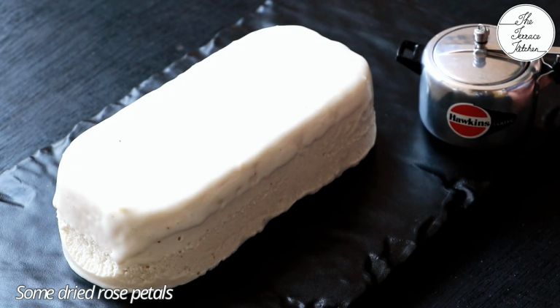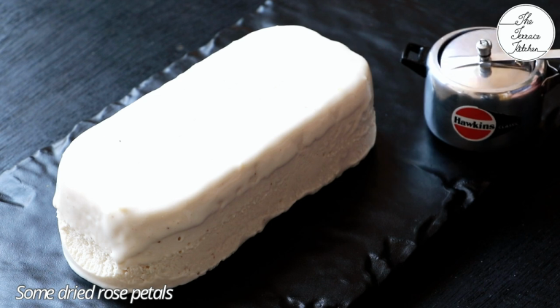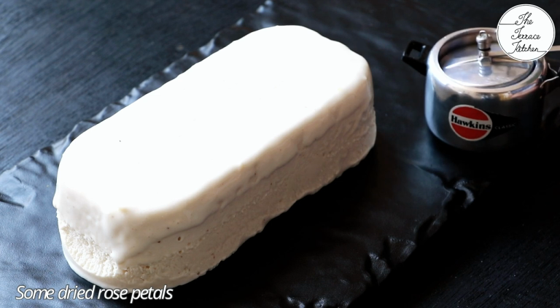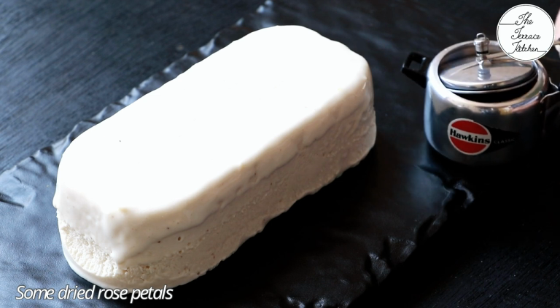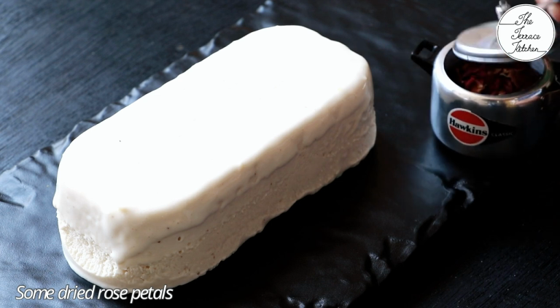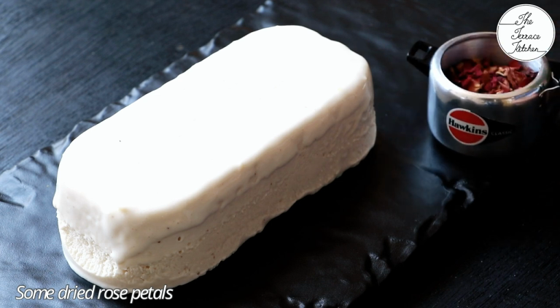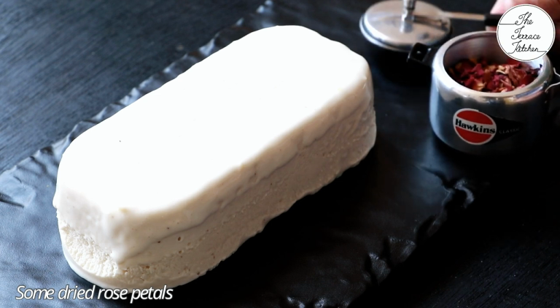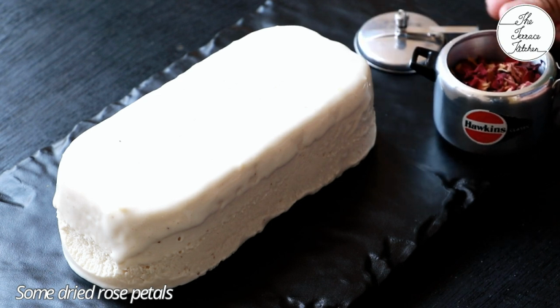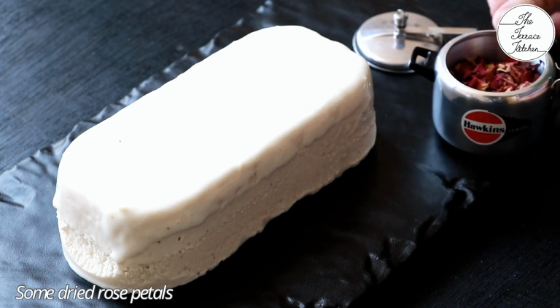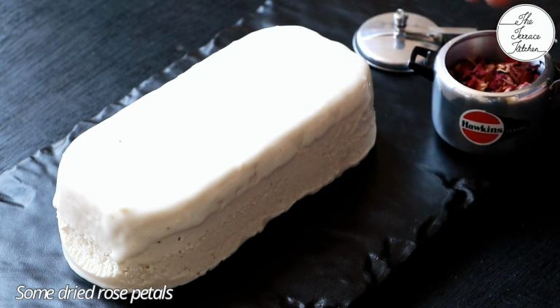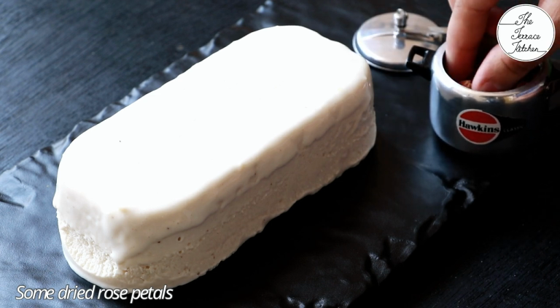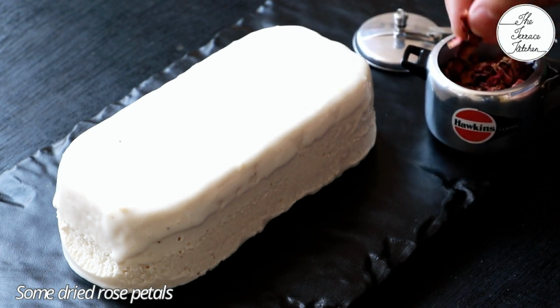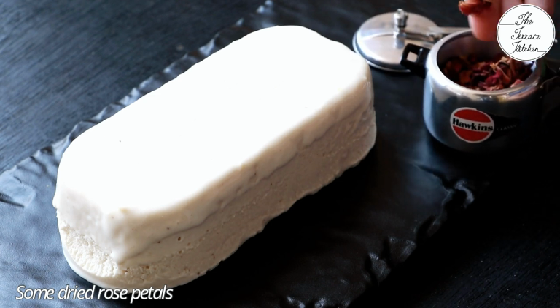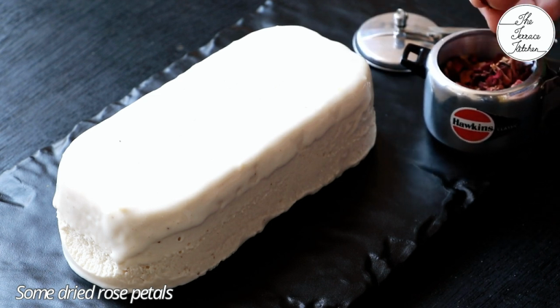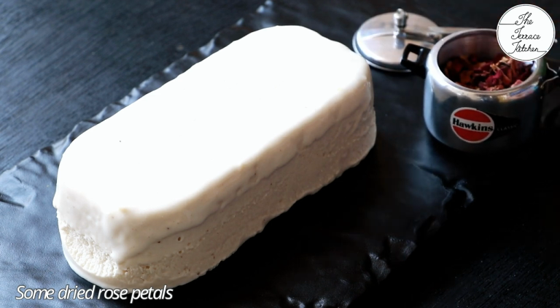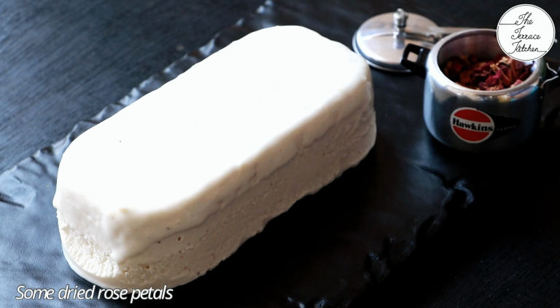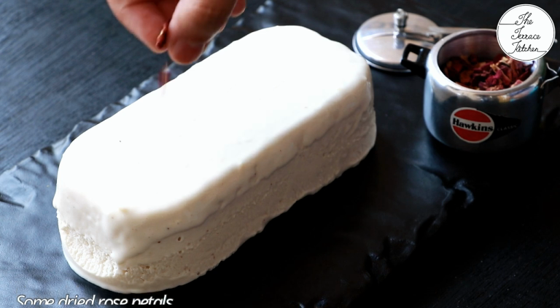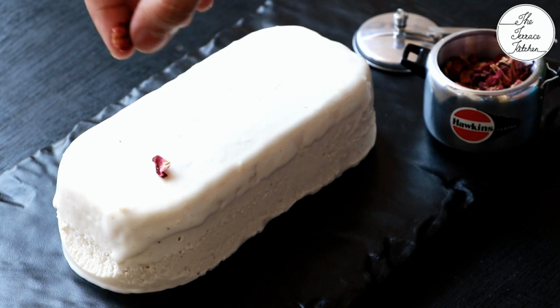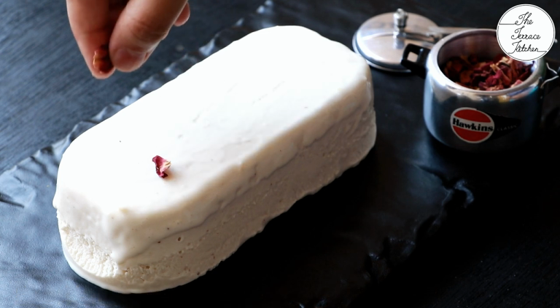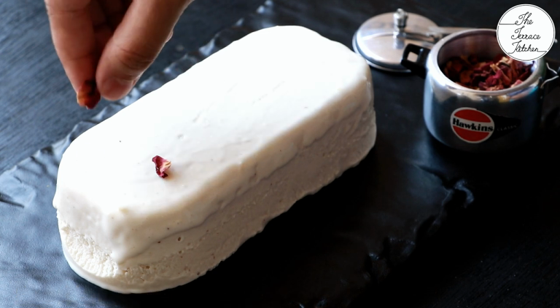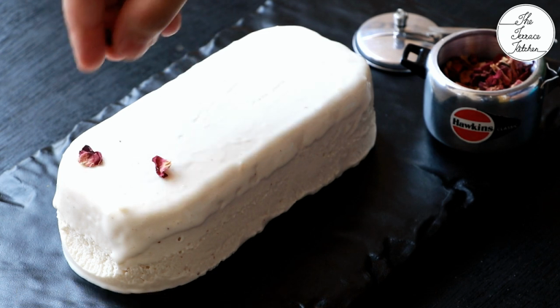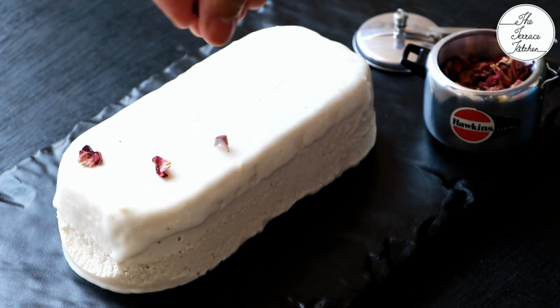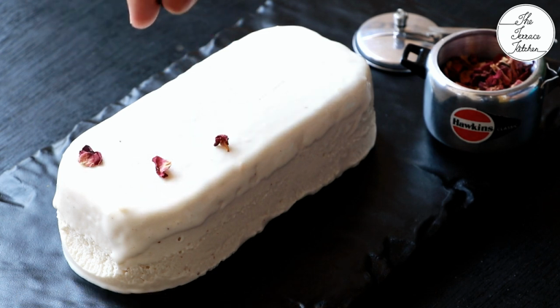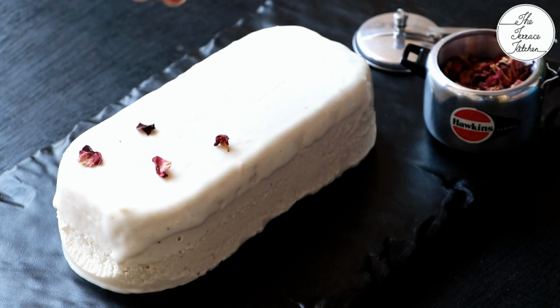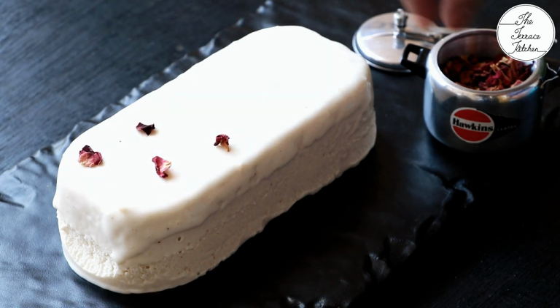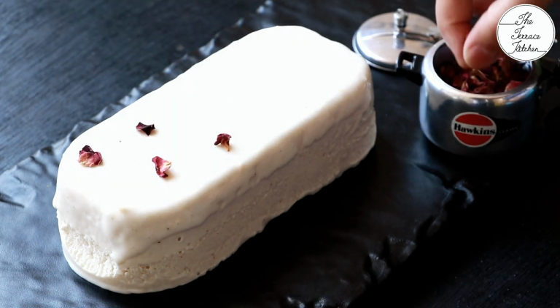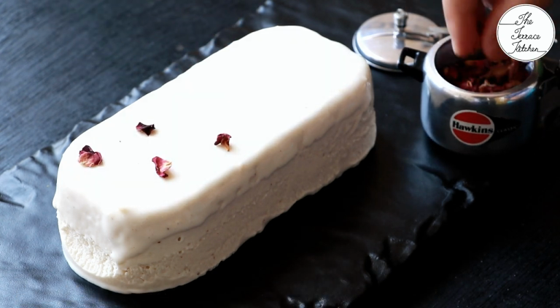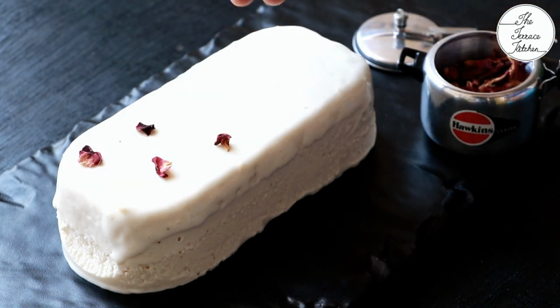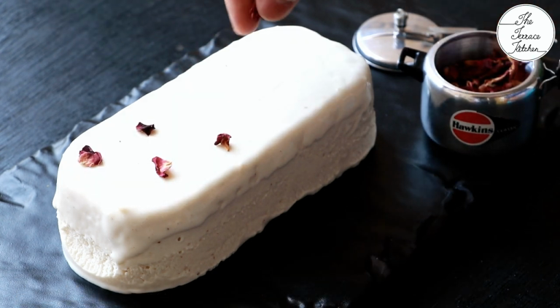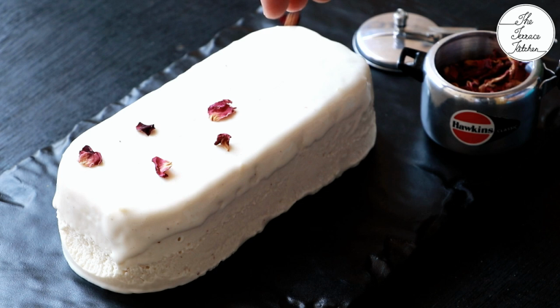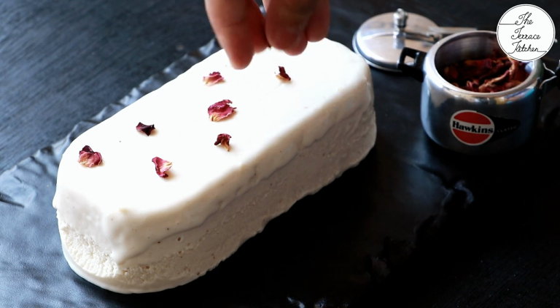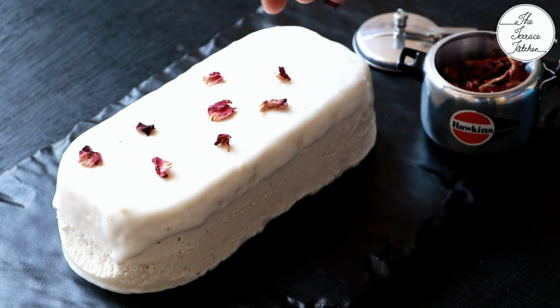I've got some dried rose petals — these are totally optional. If you have them, you can use them for decoration, and they taste good too.